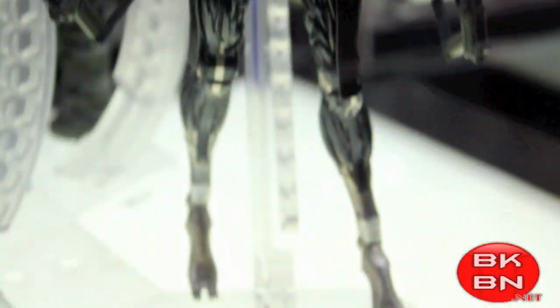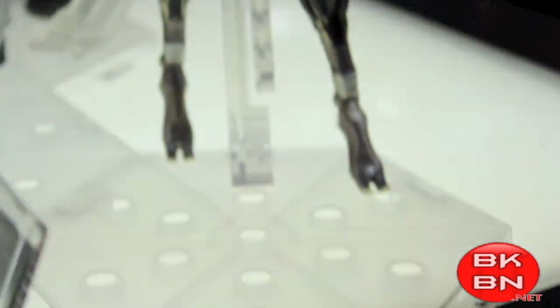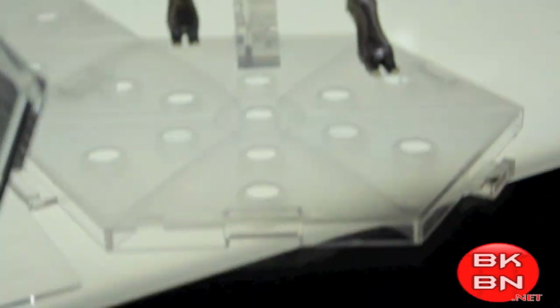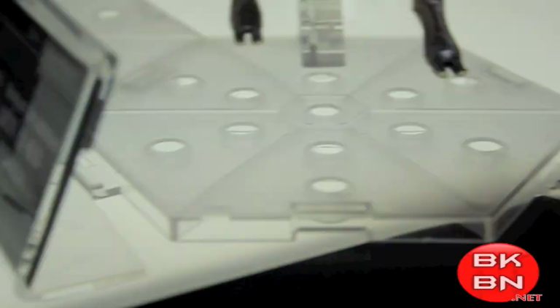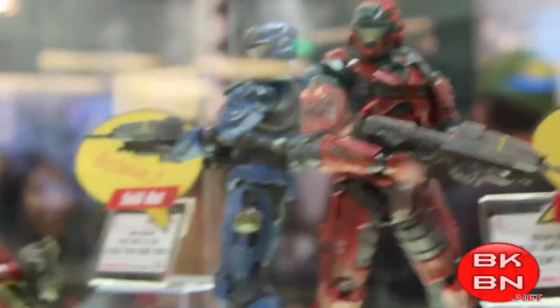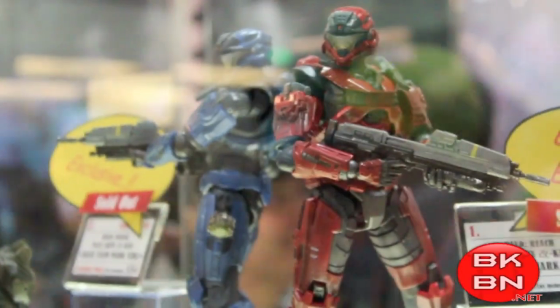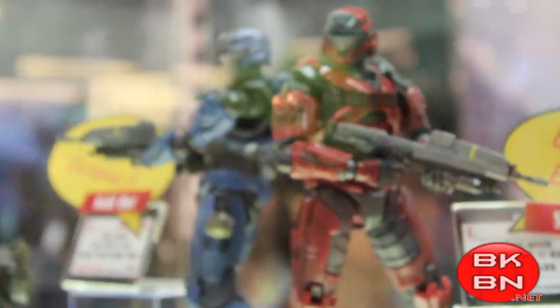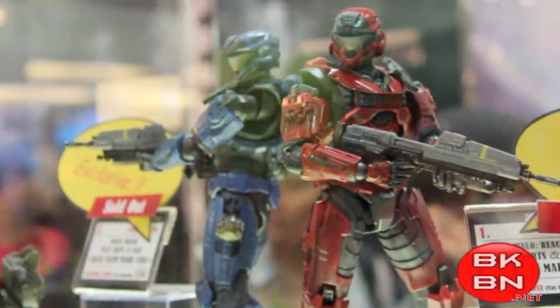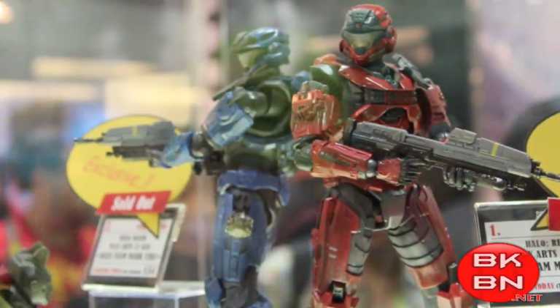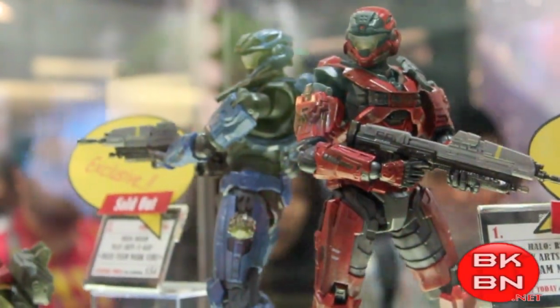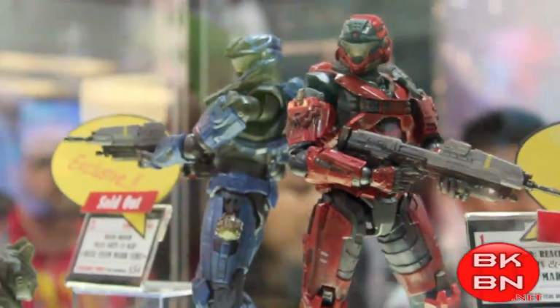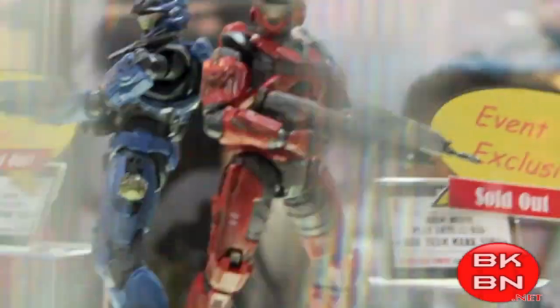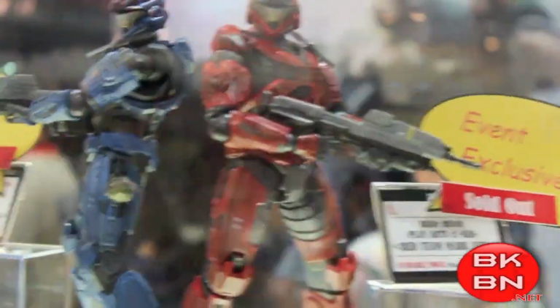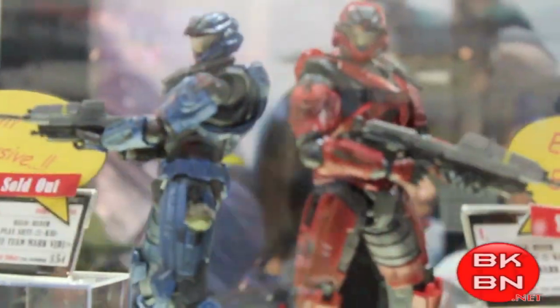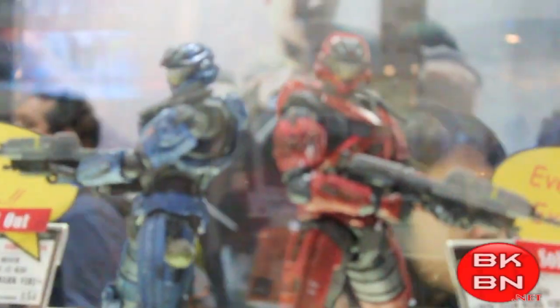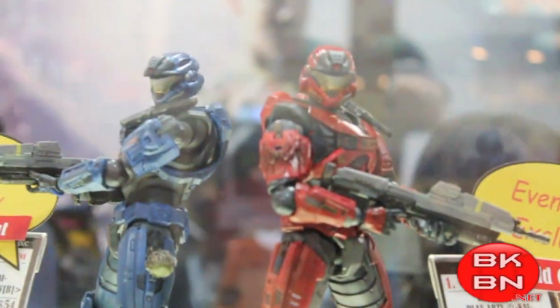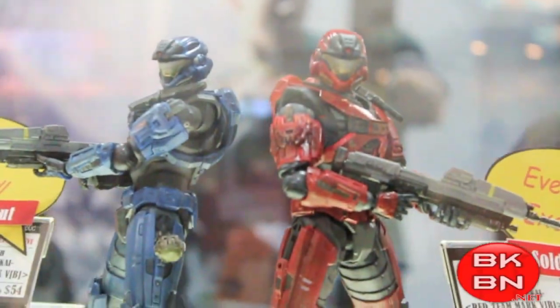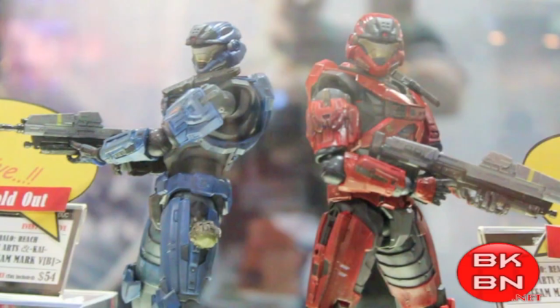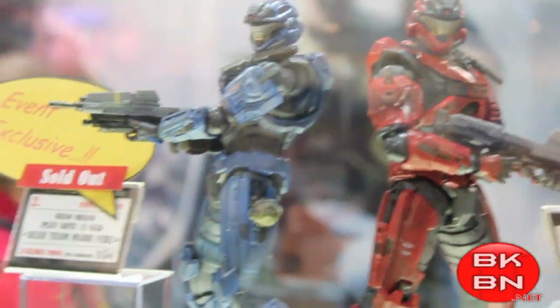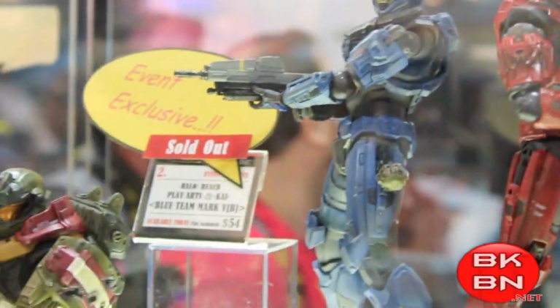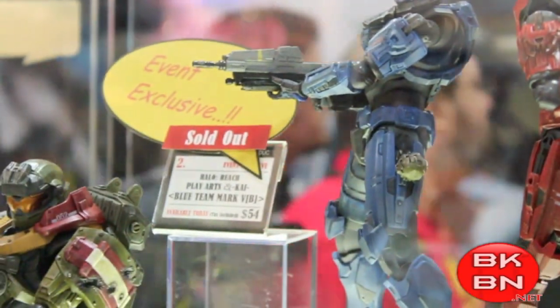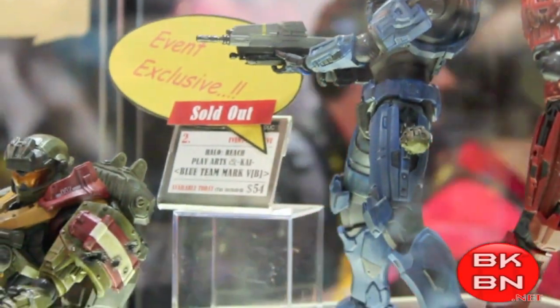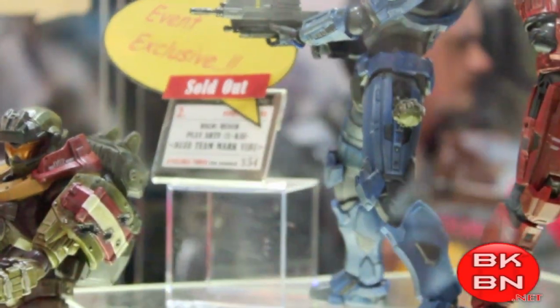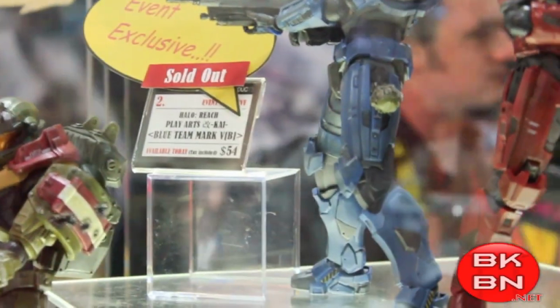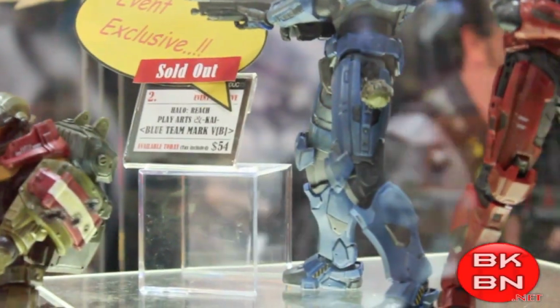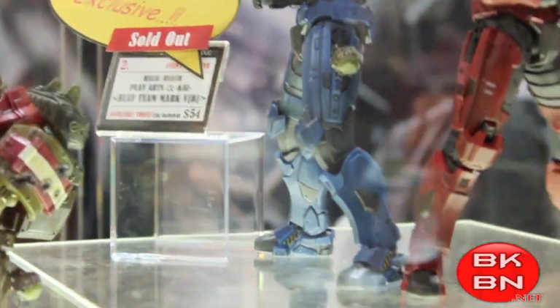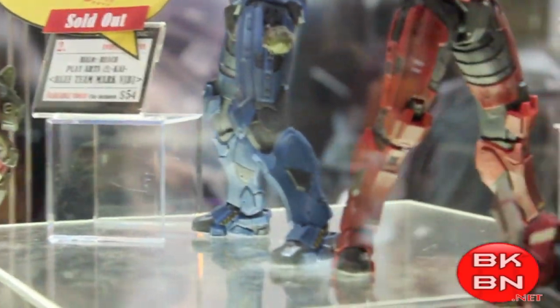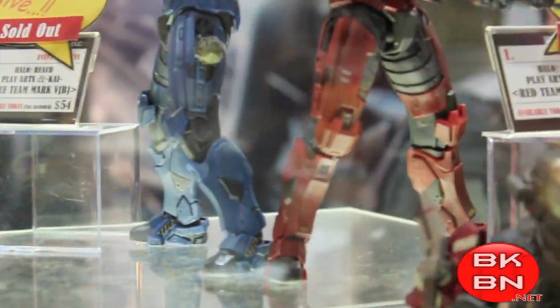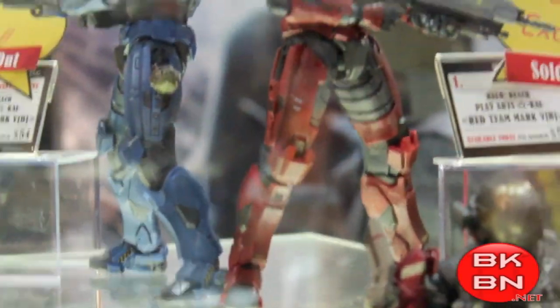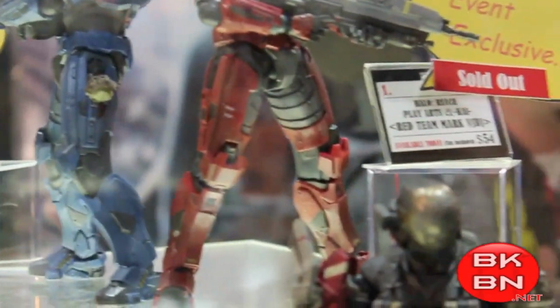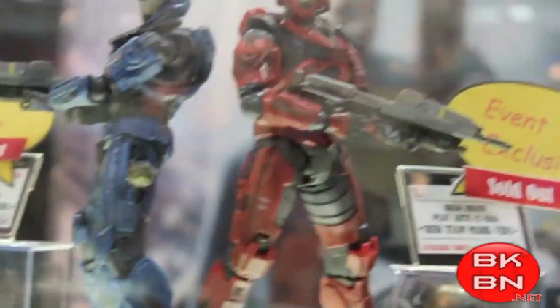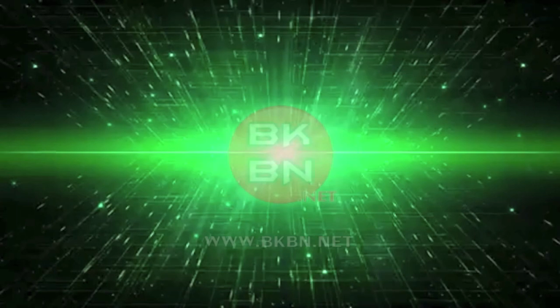And then the last ones they did — they did some exclusives: a Red vs. Blue Halo Reach 2-pack, very nice. Tell me what you guys think in the comments below, and don't forget to check out...